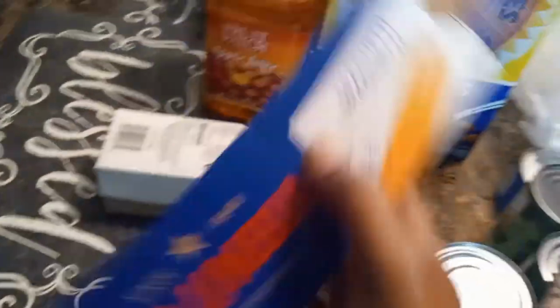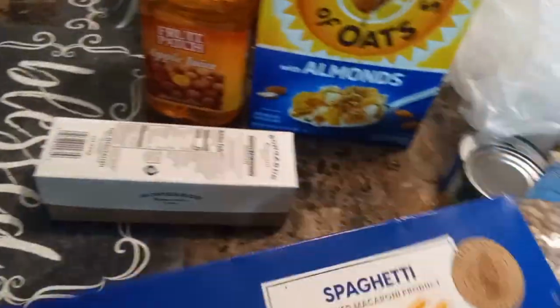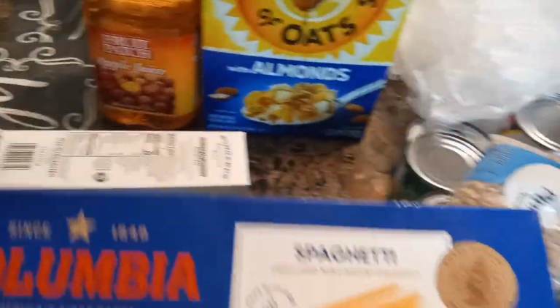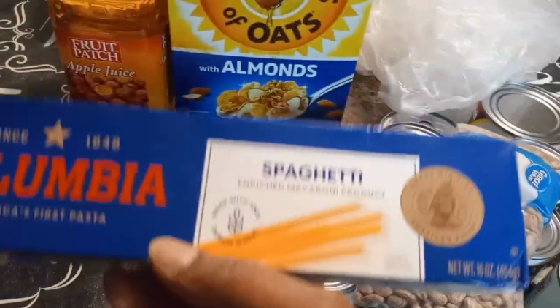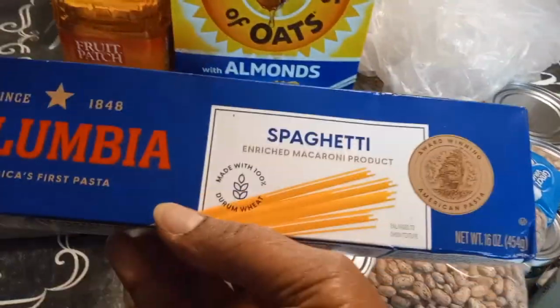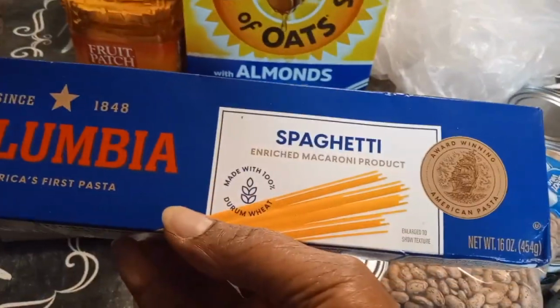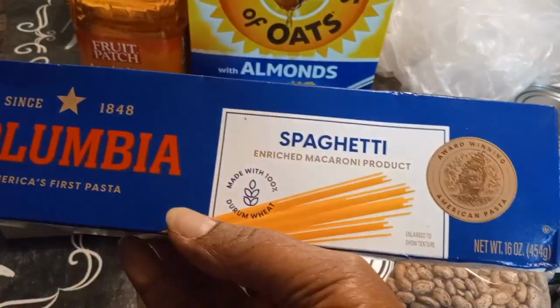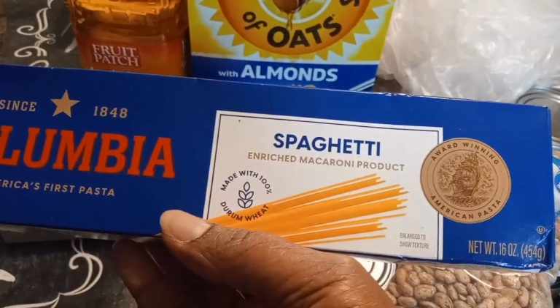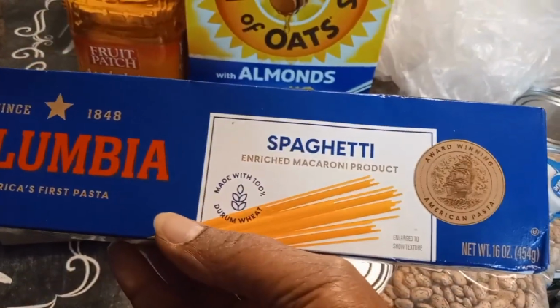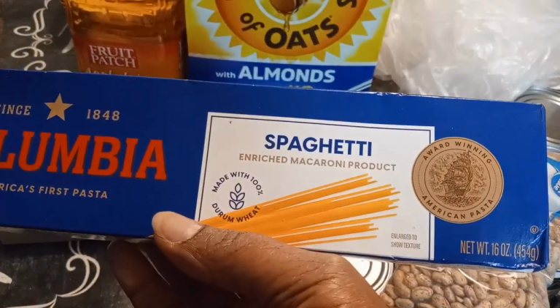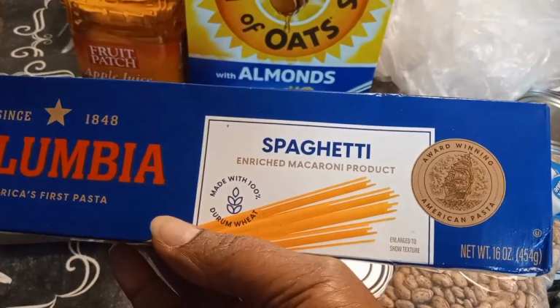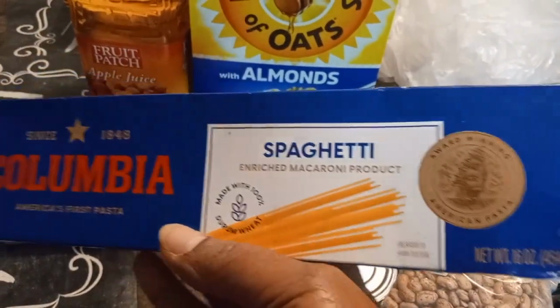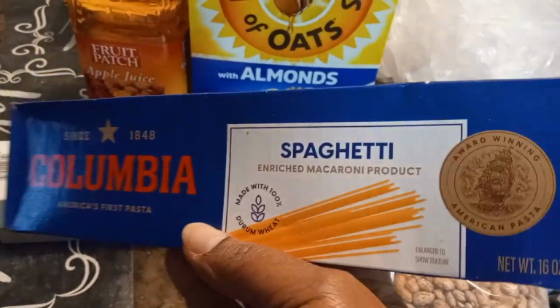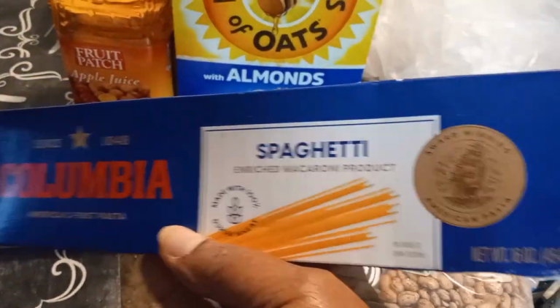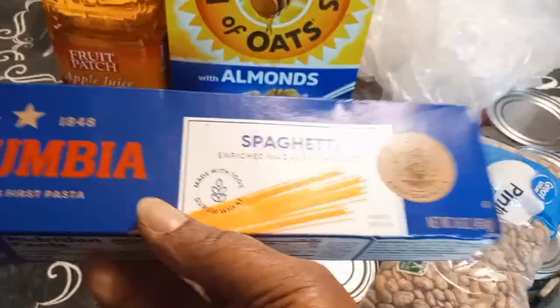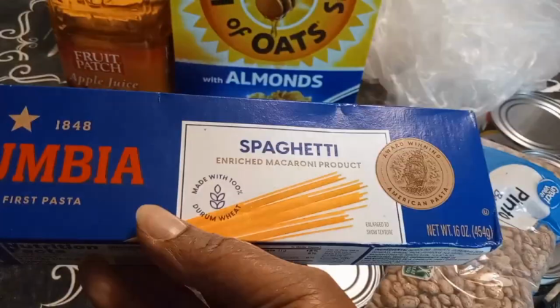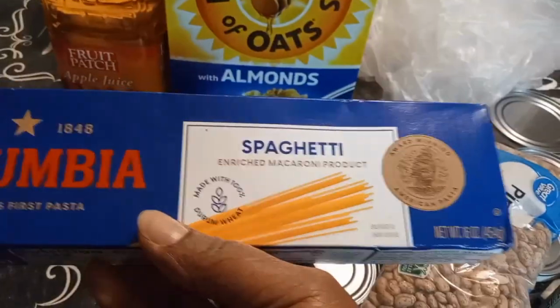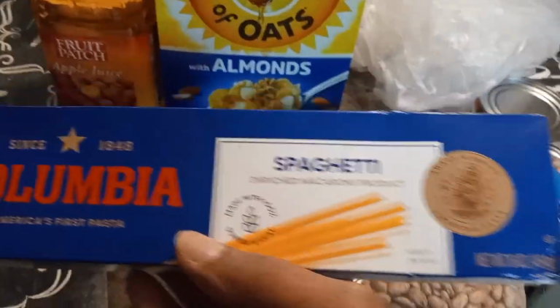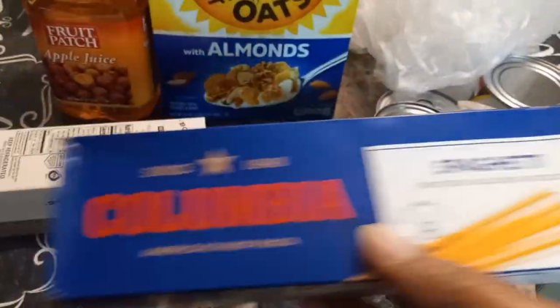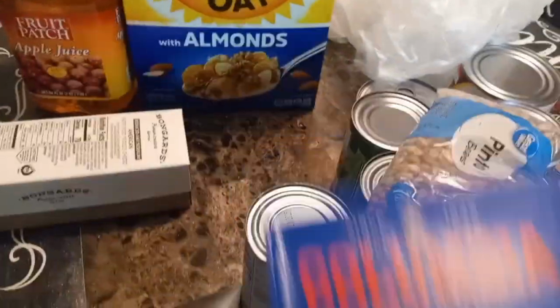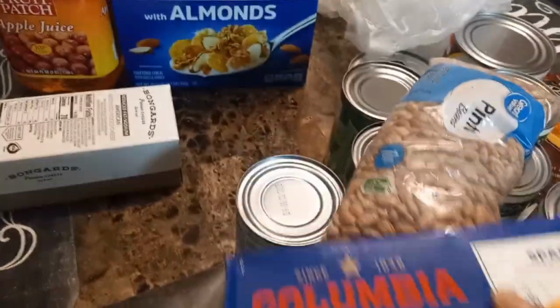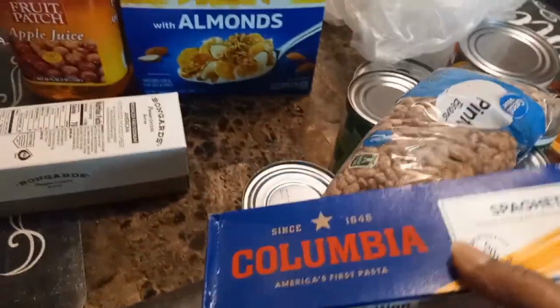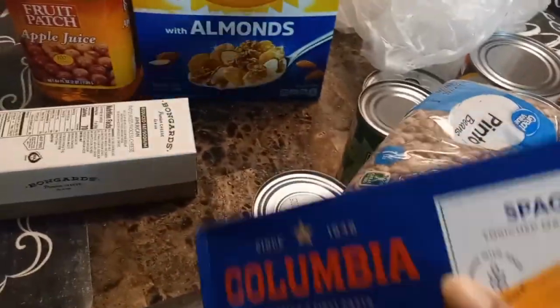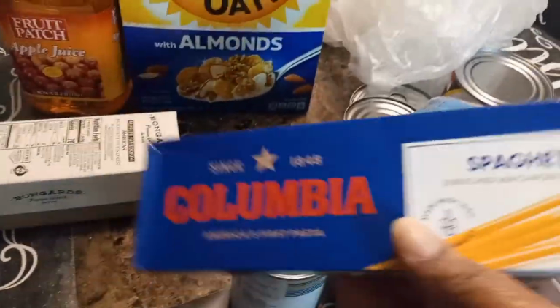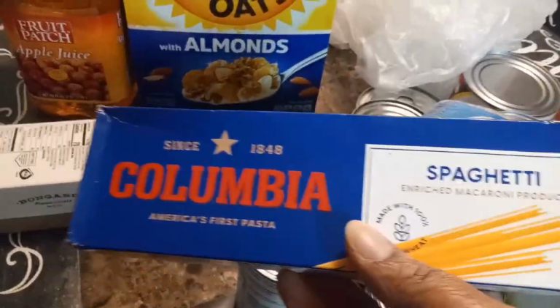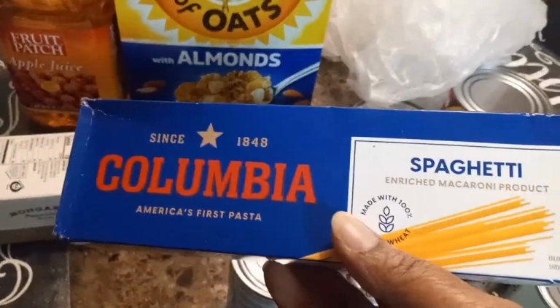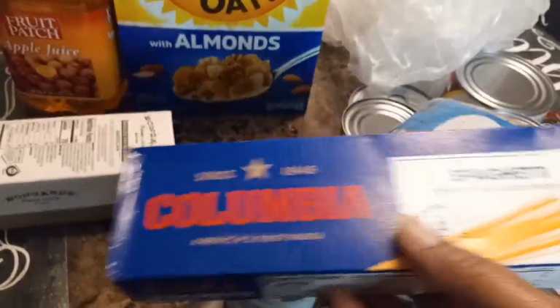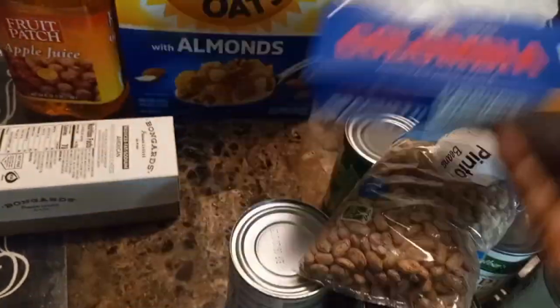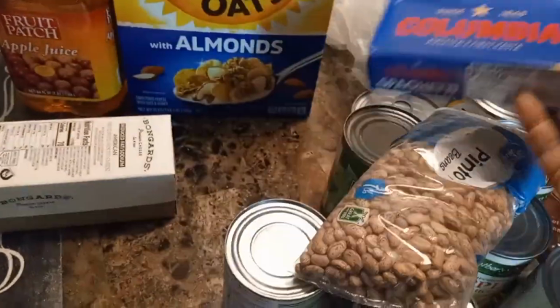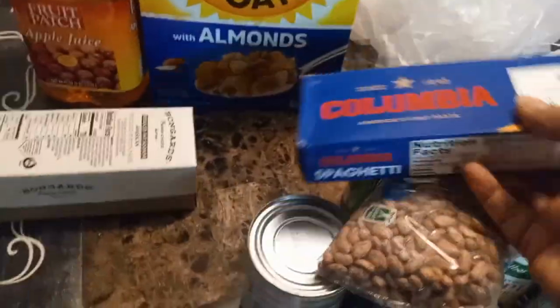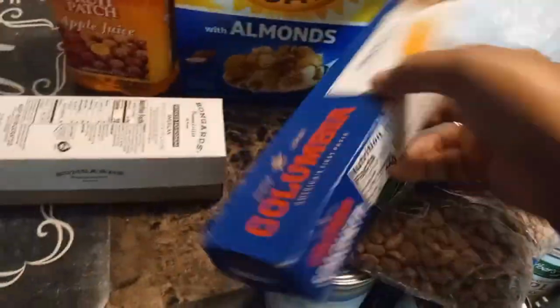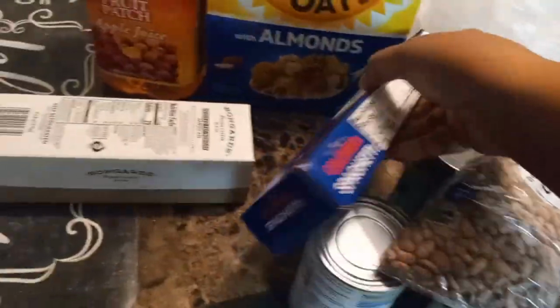She also got some long string spaghetti right here — spaghetti and meatballs, that's another great meal.